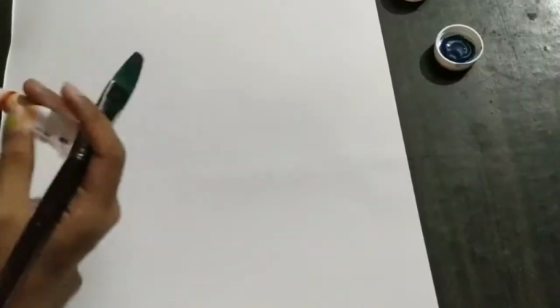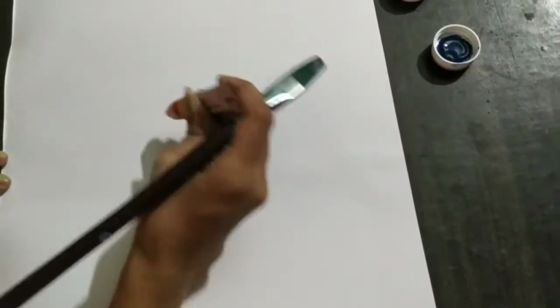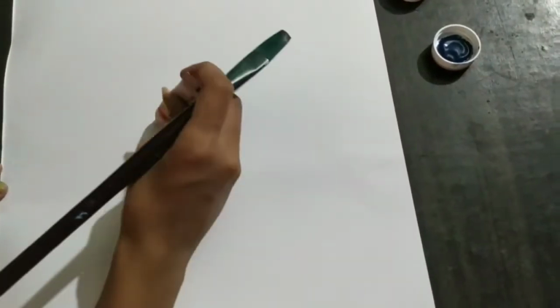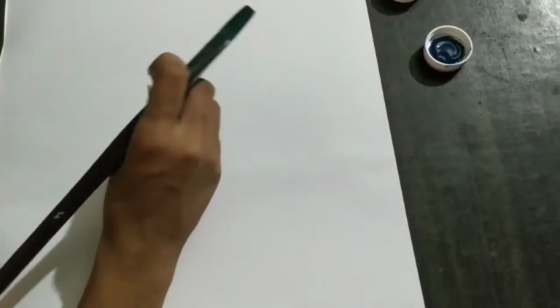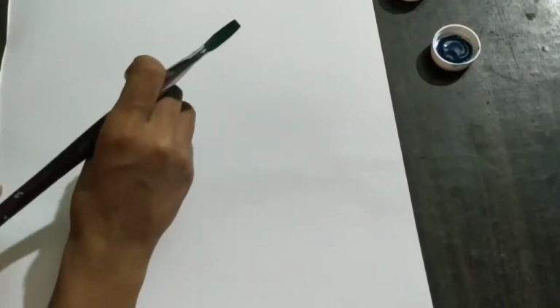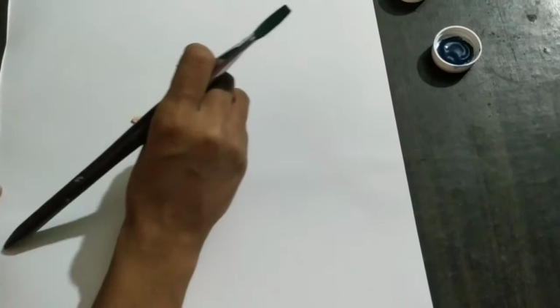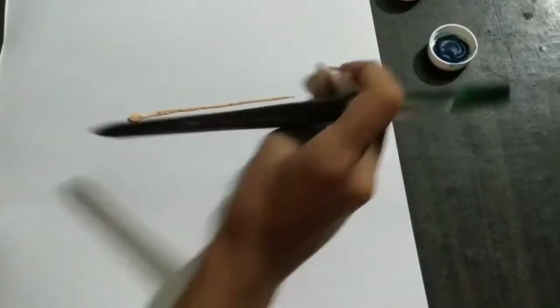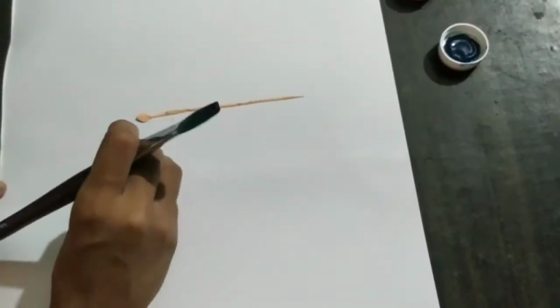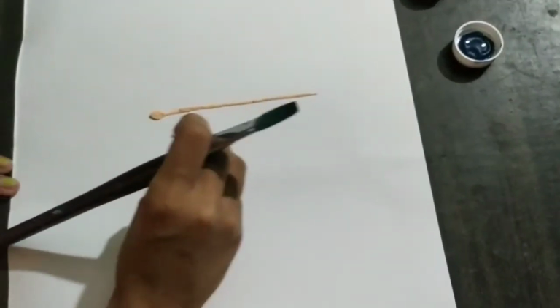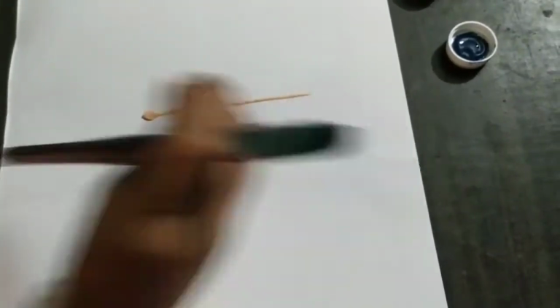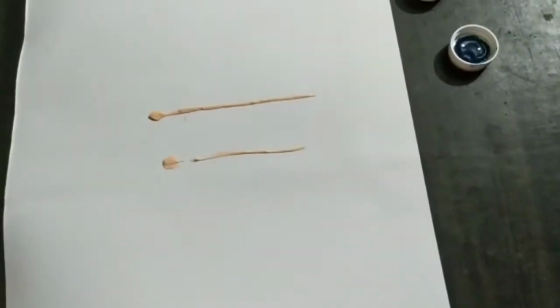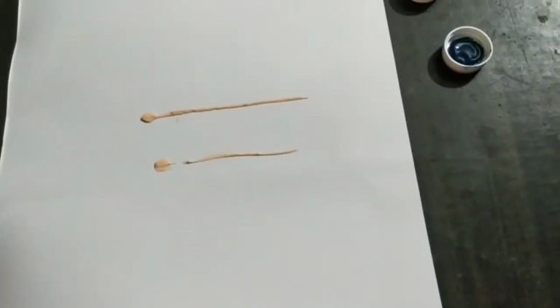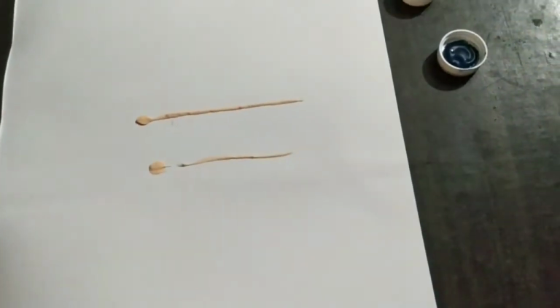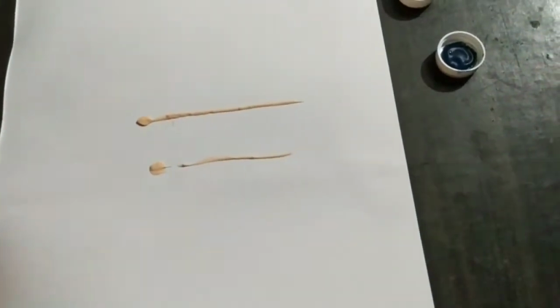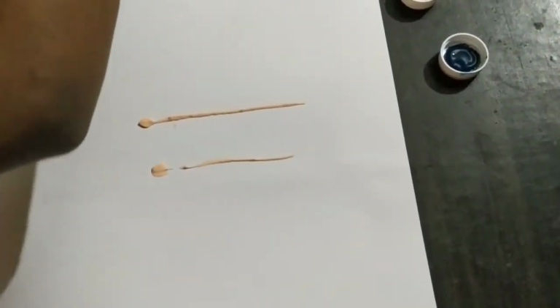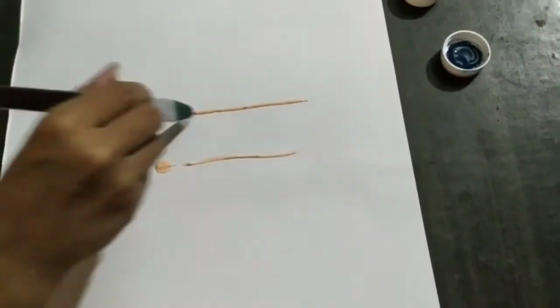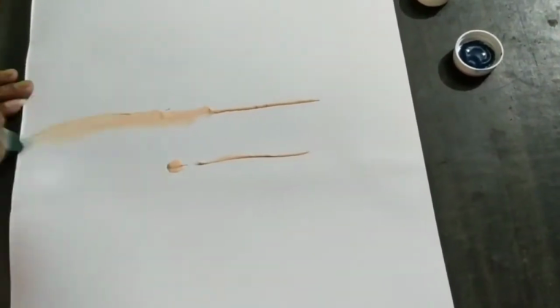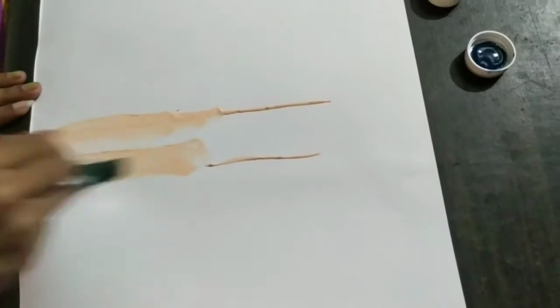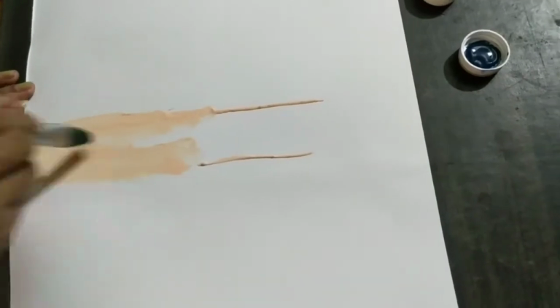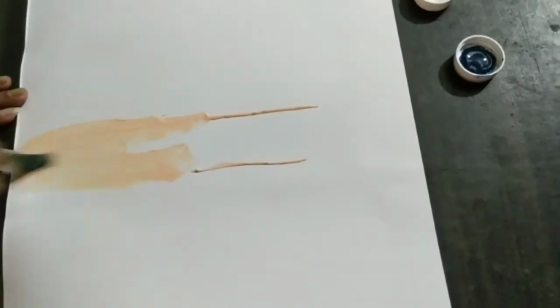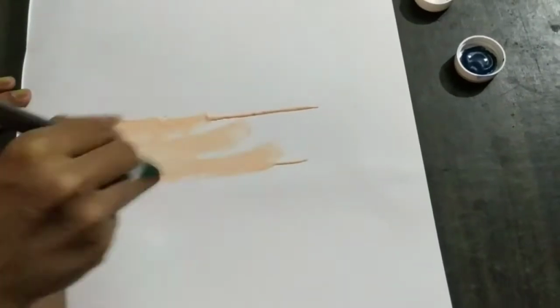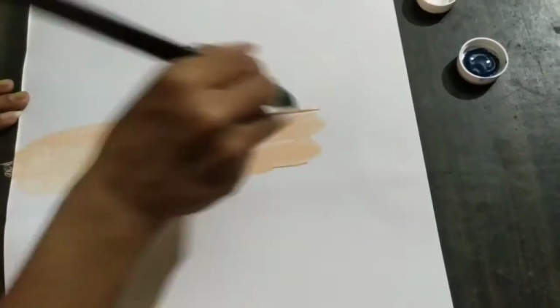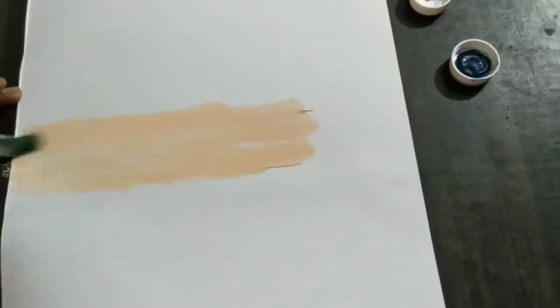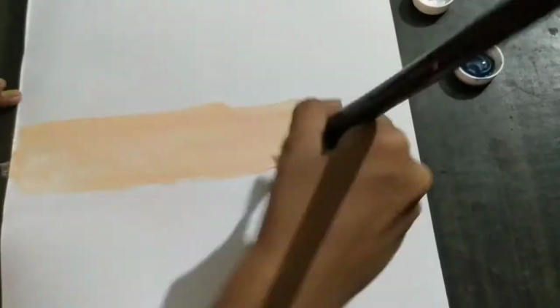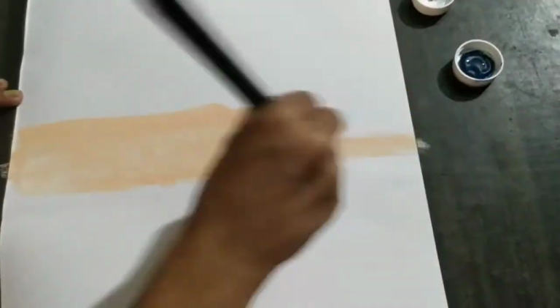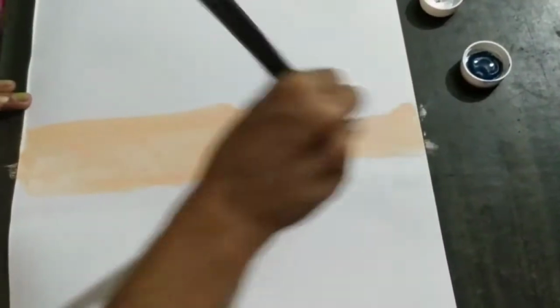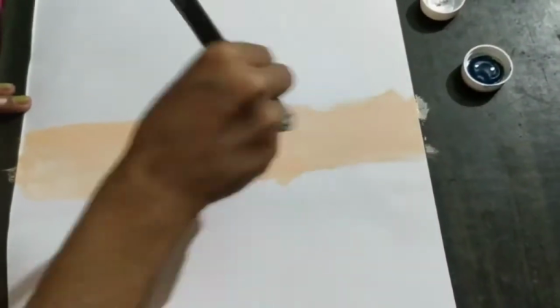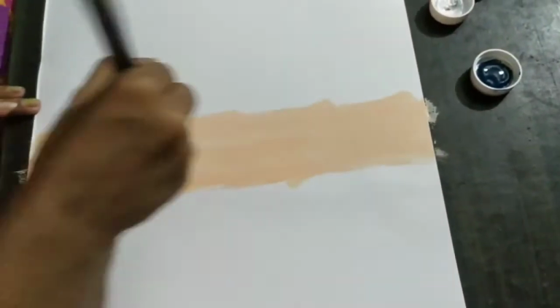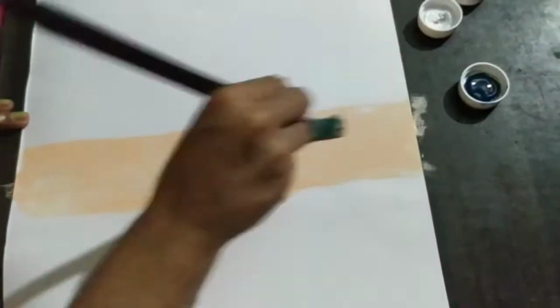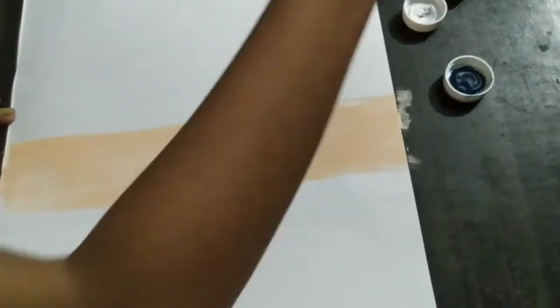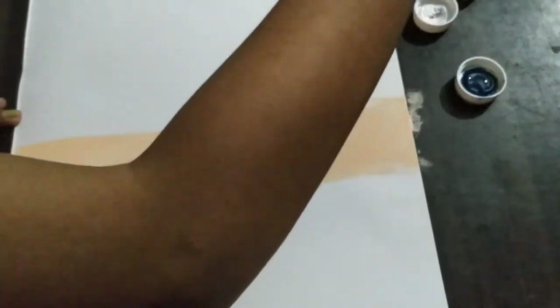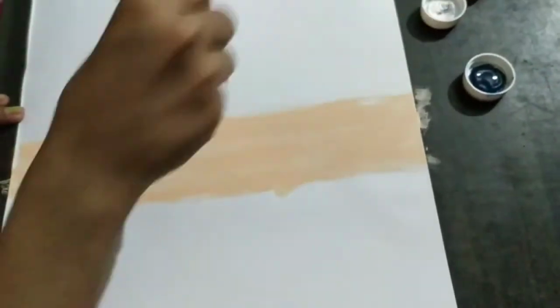Today I have come up with a very easy painting and I am starting it with the basic colors. First of all use skin color or ceramic white color. Blend it properly with your flat brush and make it a diagonal.